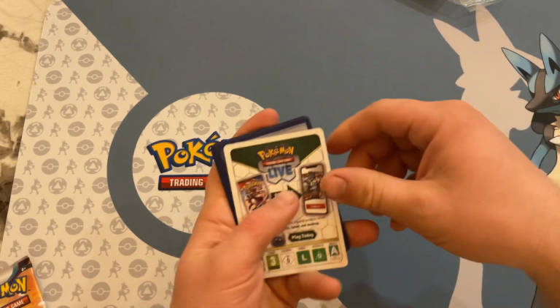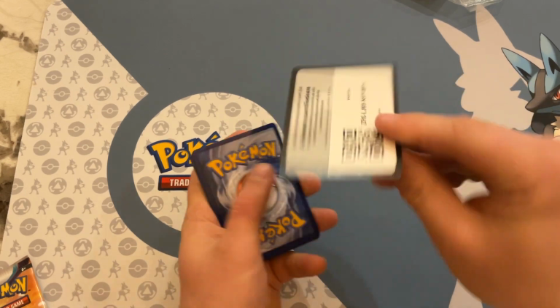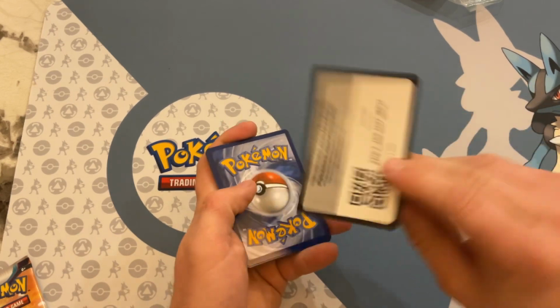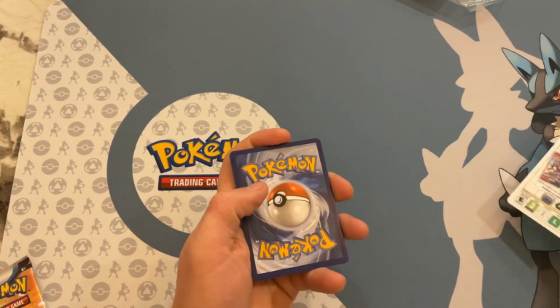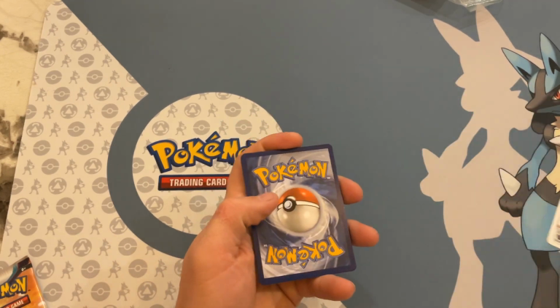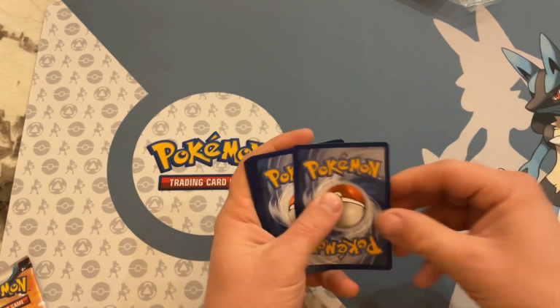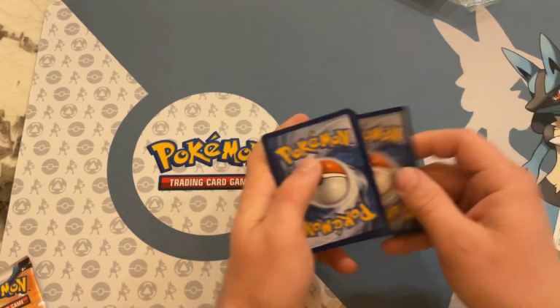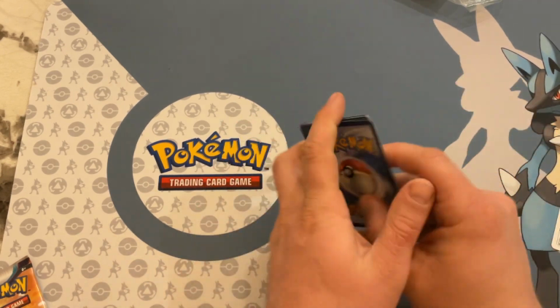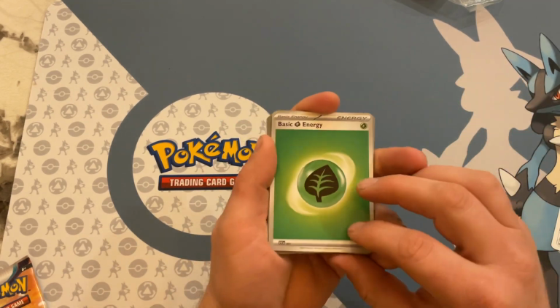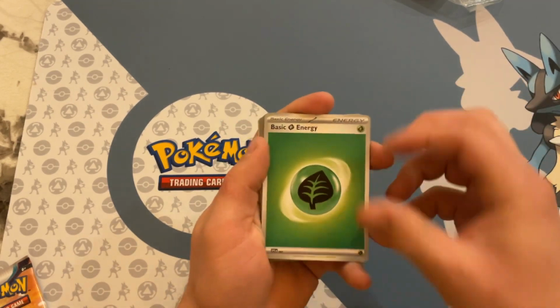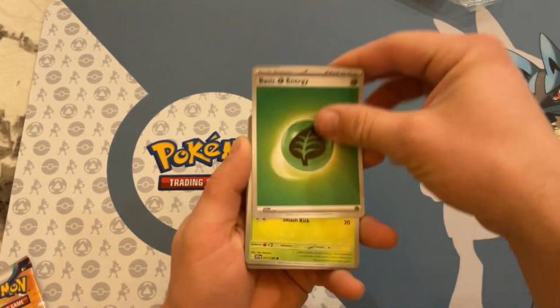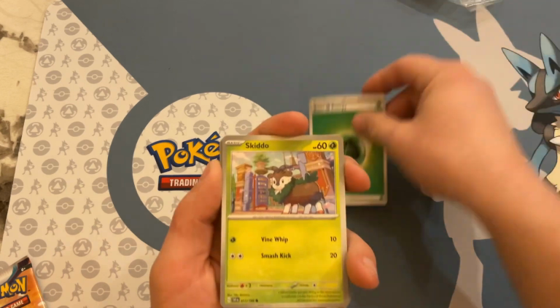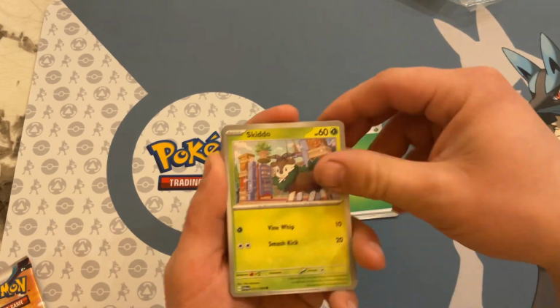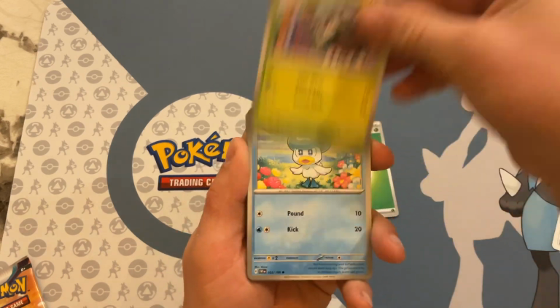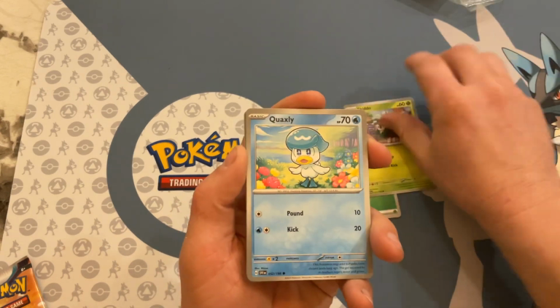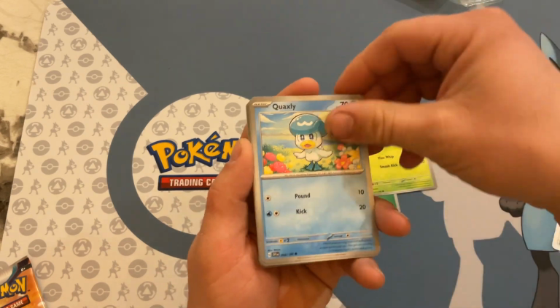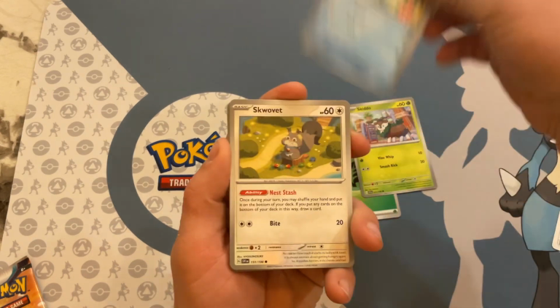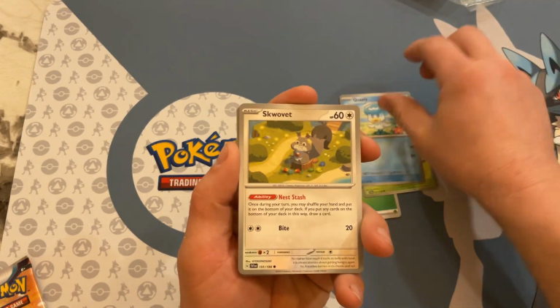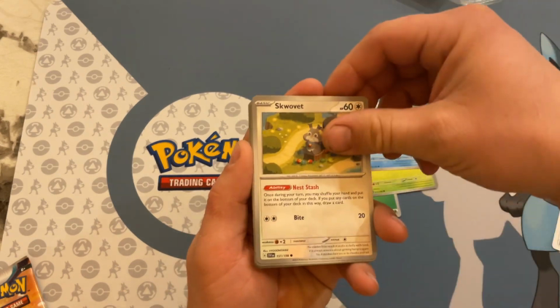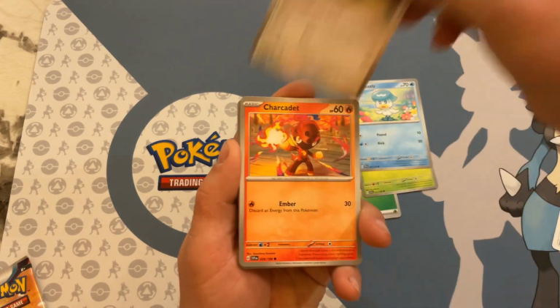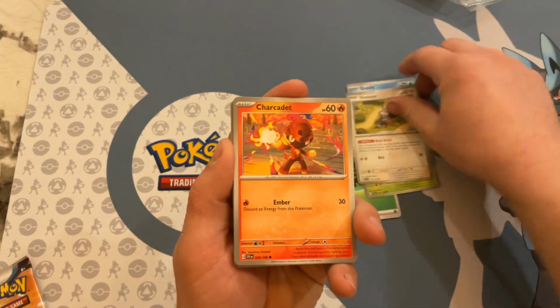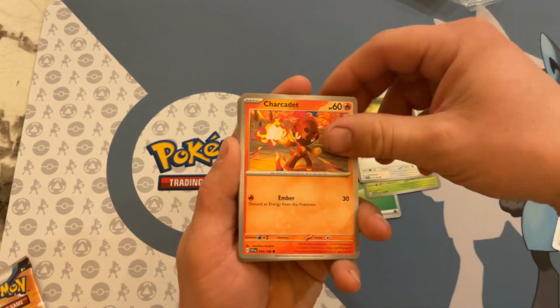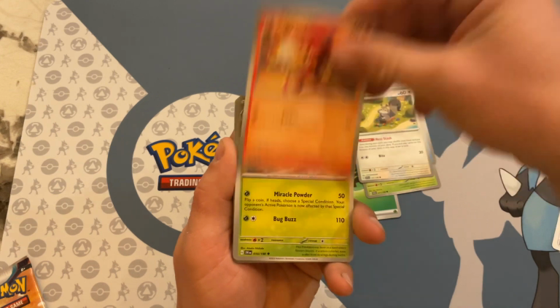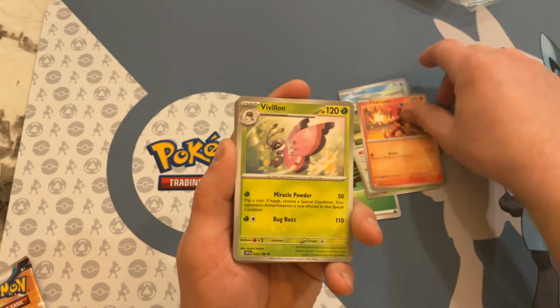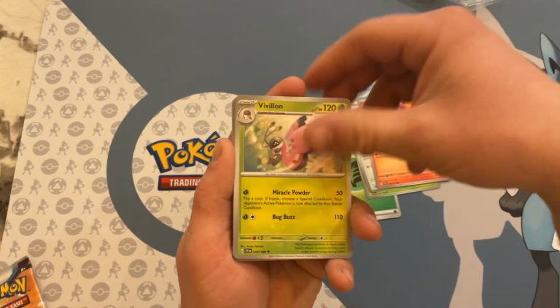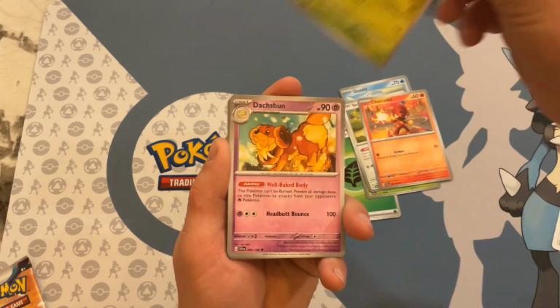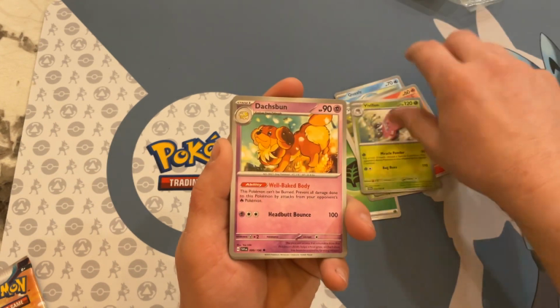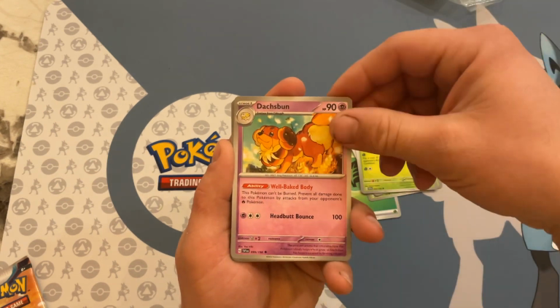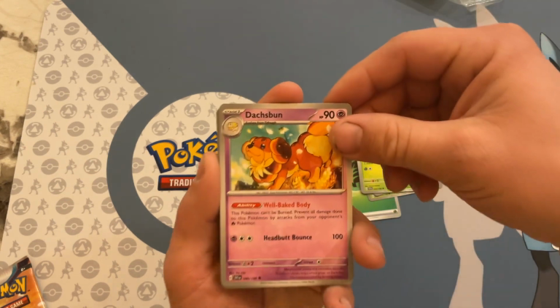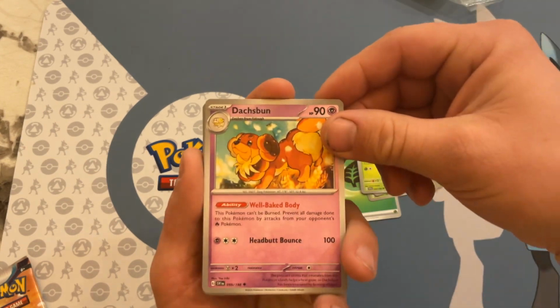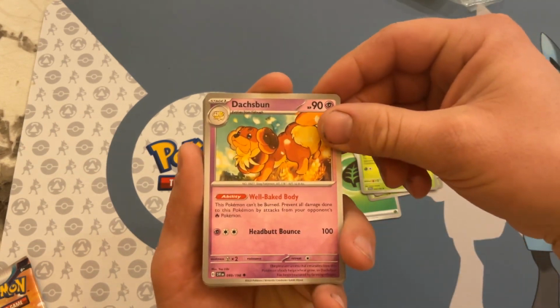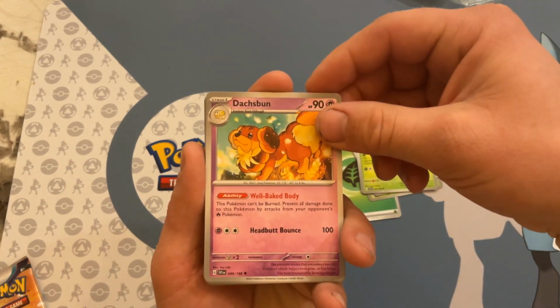We're off to a good start with a yellow code card: X-Energy, Skidoo, Quaxley, School Vet, Shark Cadet, Rovalon, Dosh Boon.